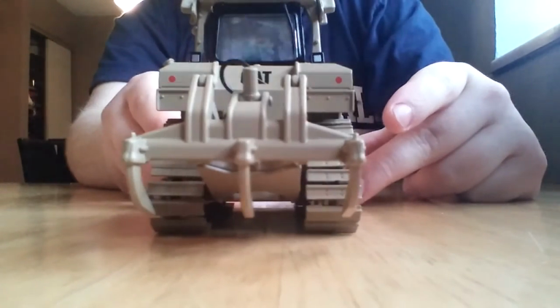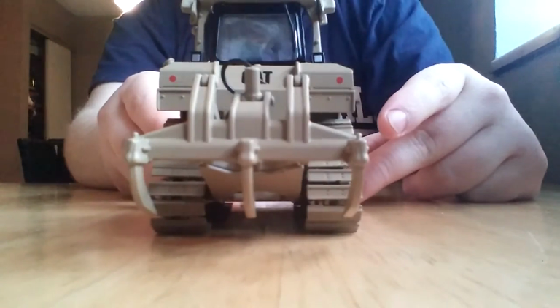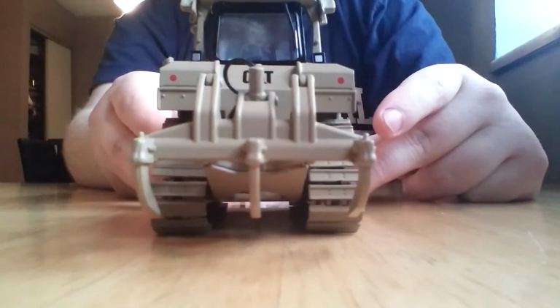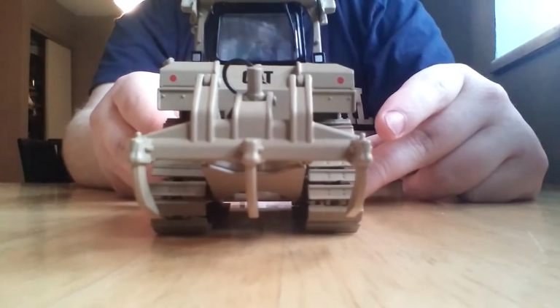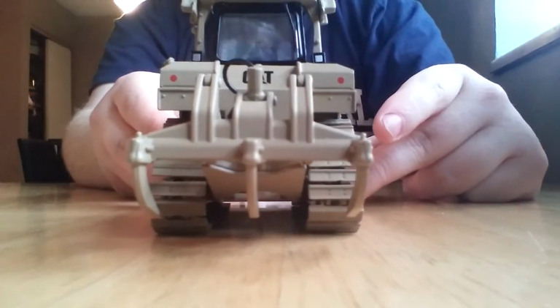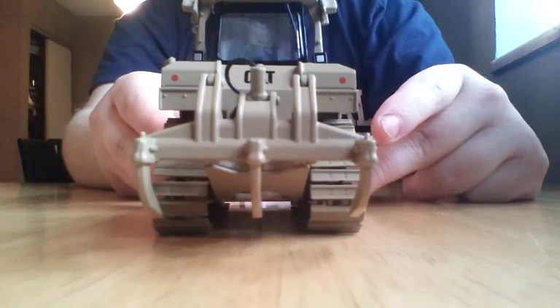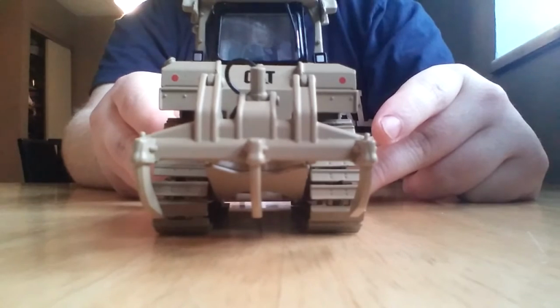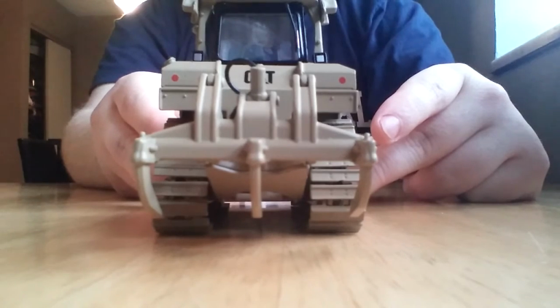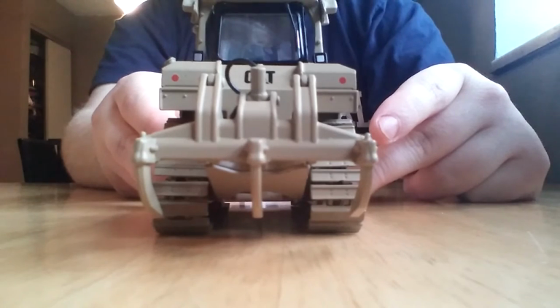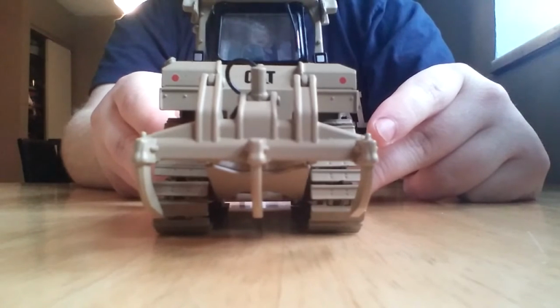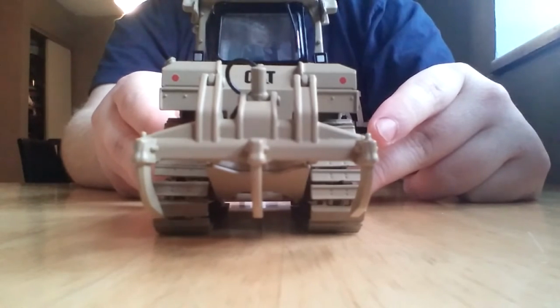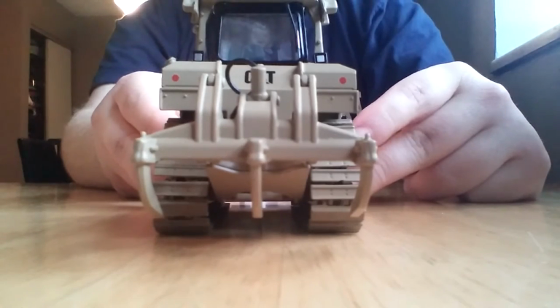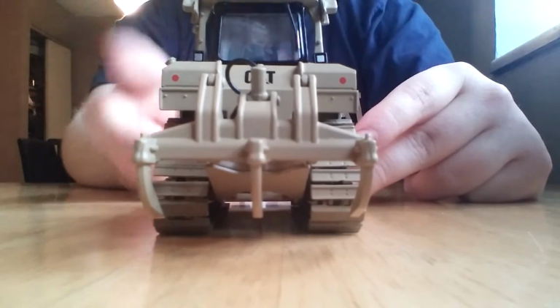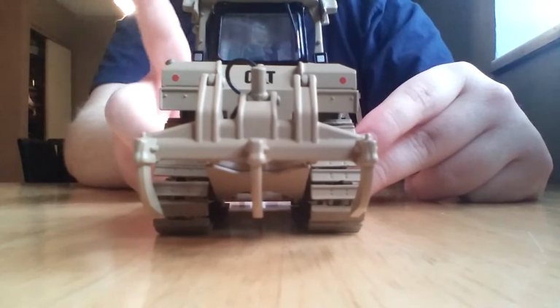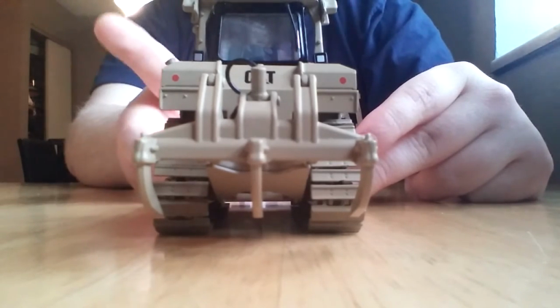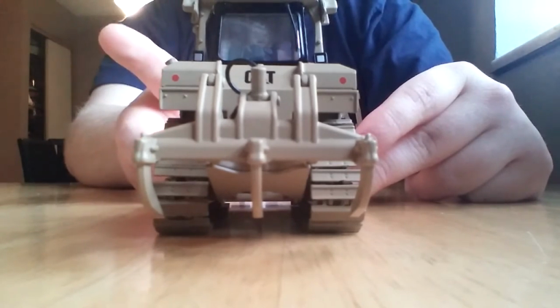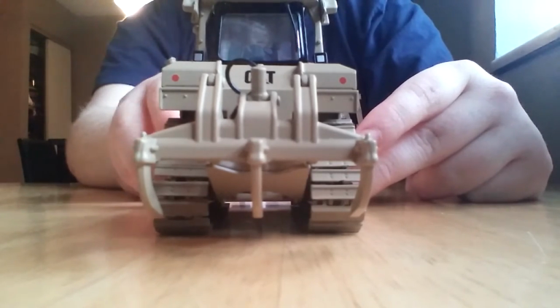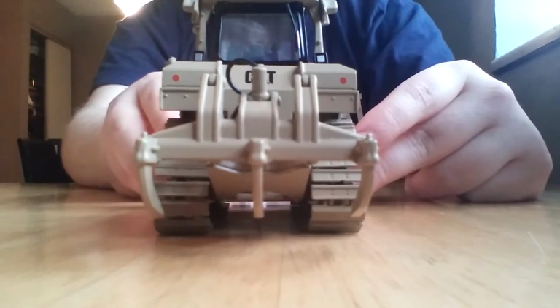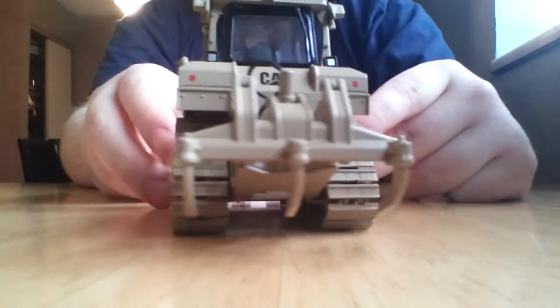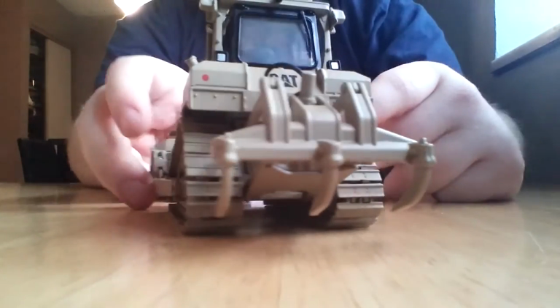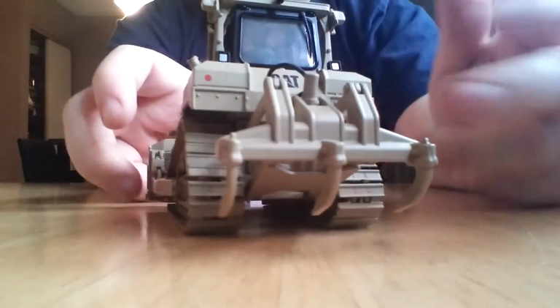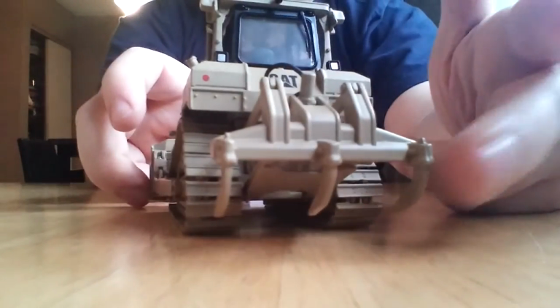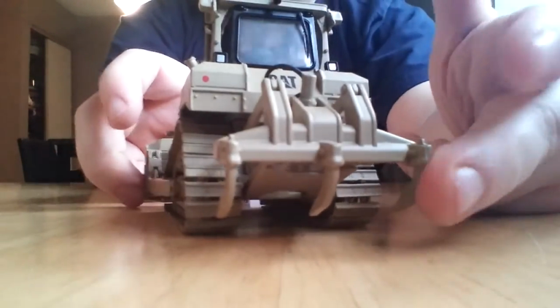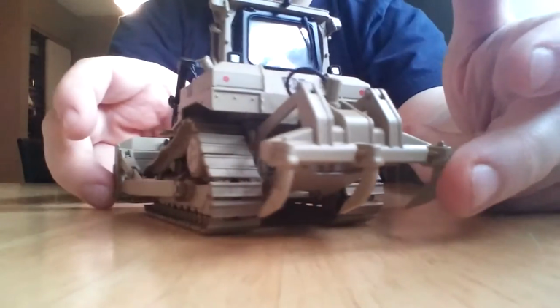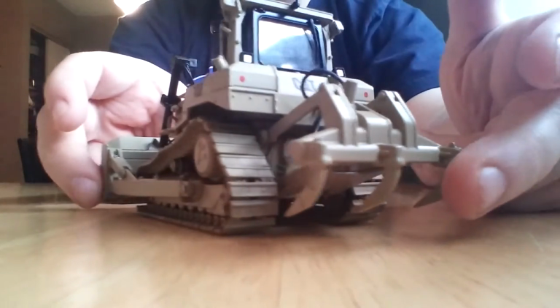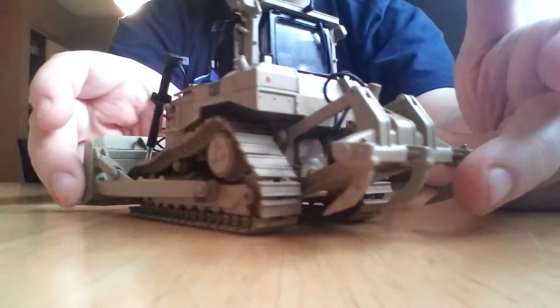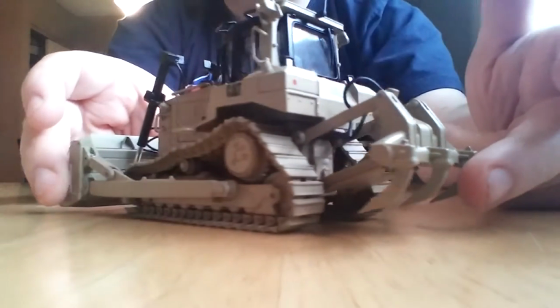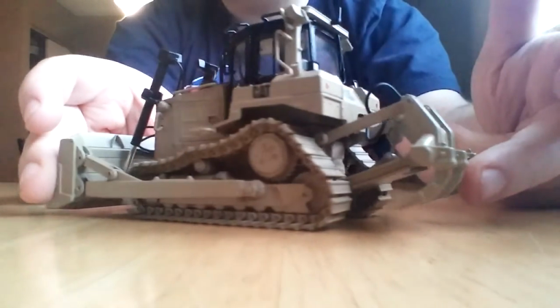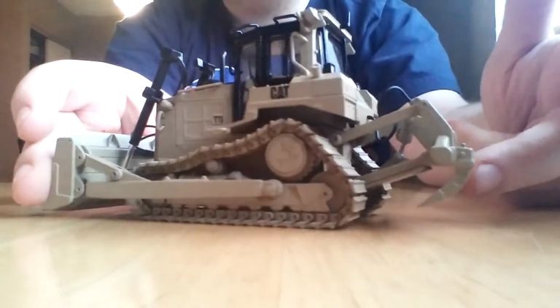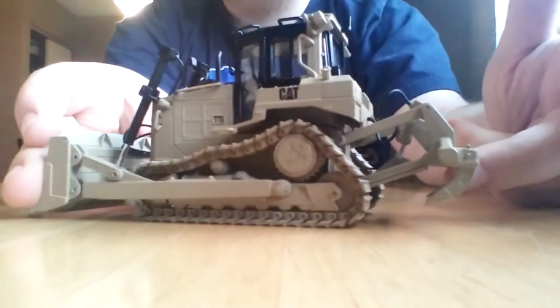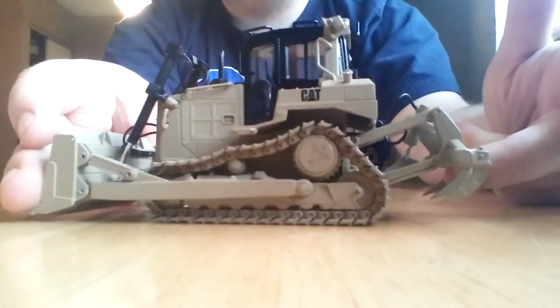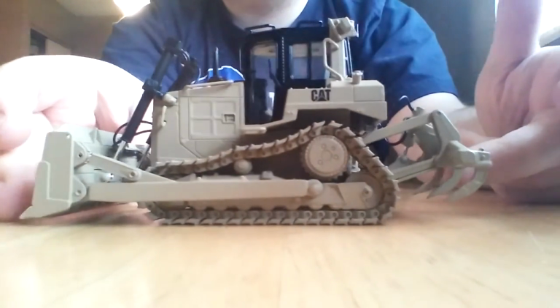If you're into the defense models and you're watching this review on a computer, I'll go ahead and post a link right above the screen there, and you can check out some other offerings that are available on the market.